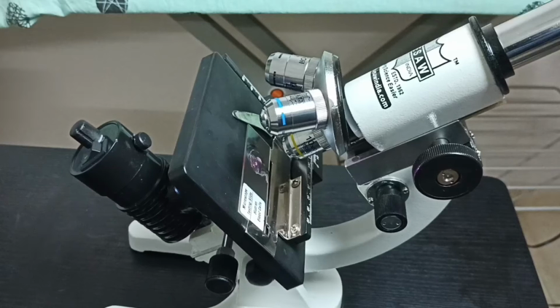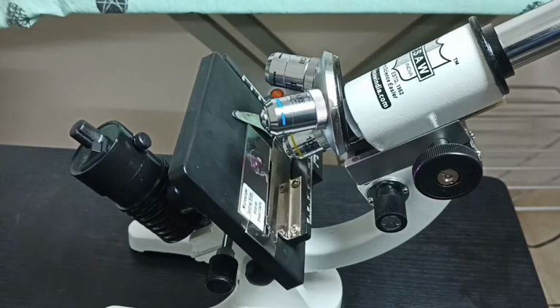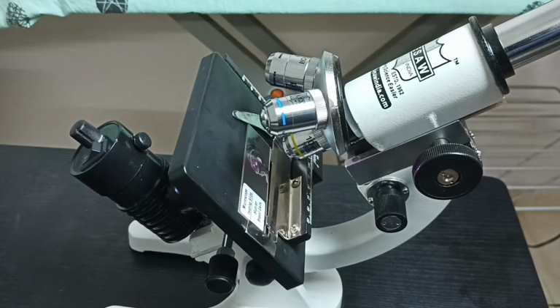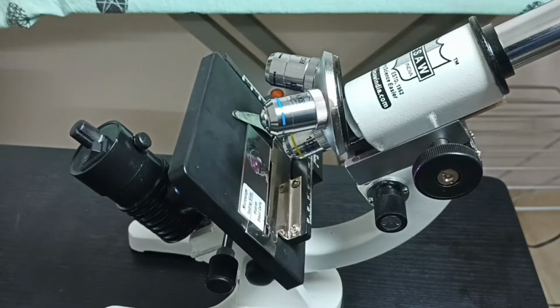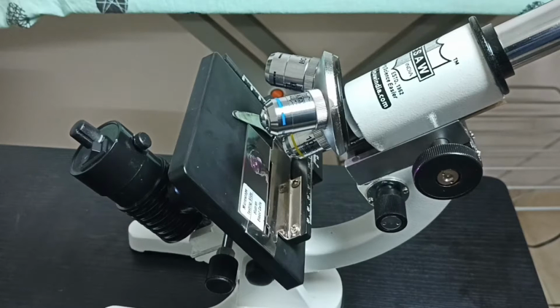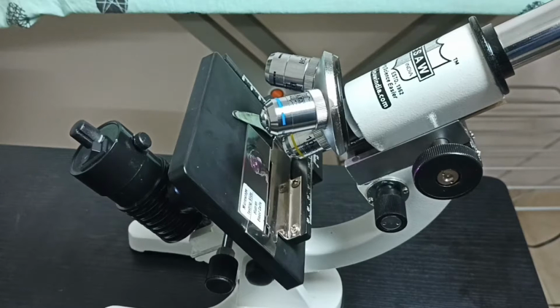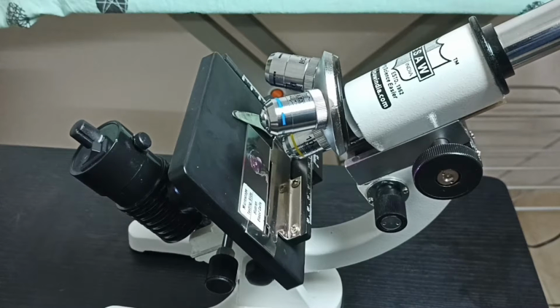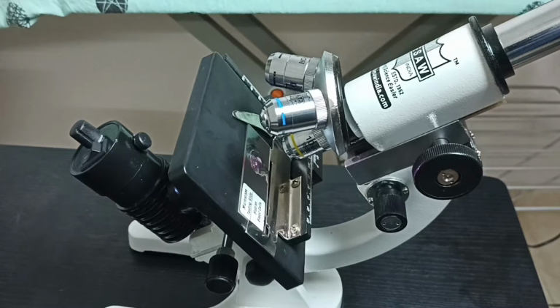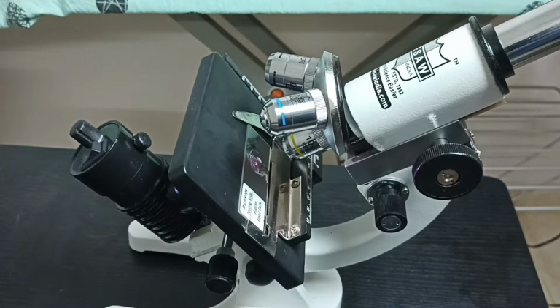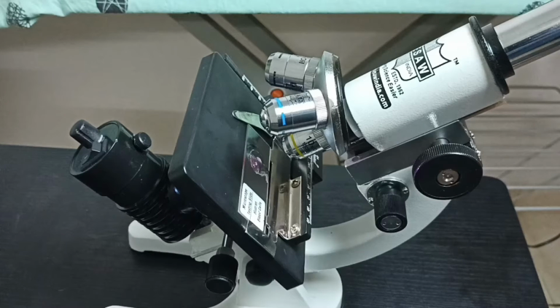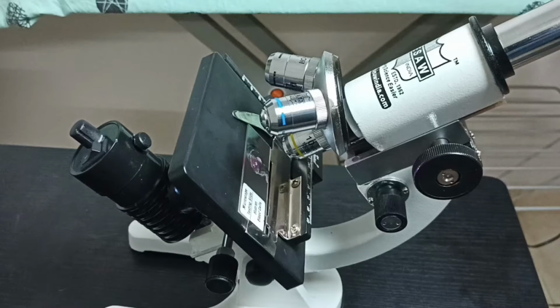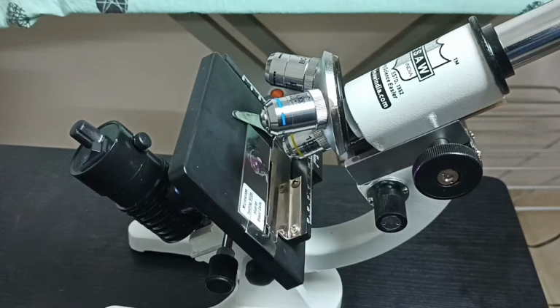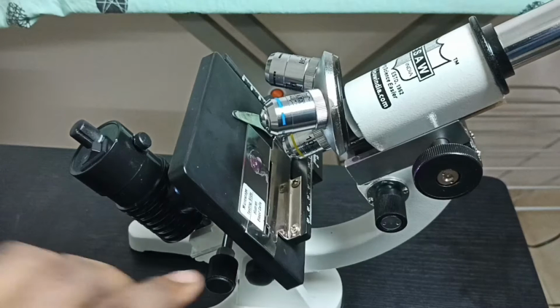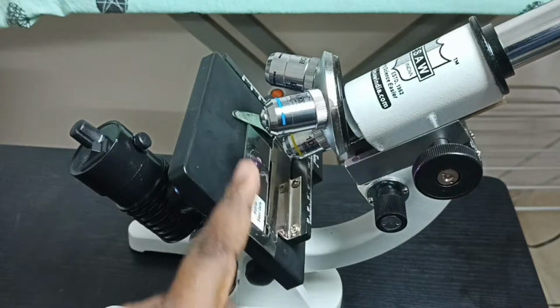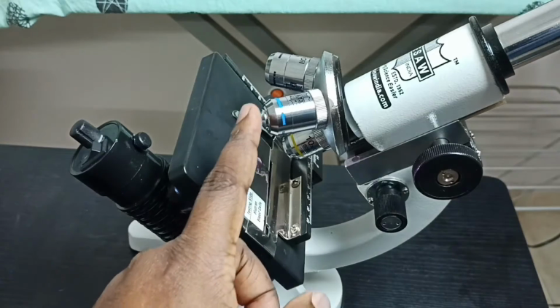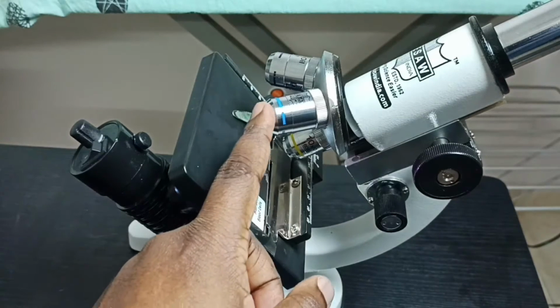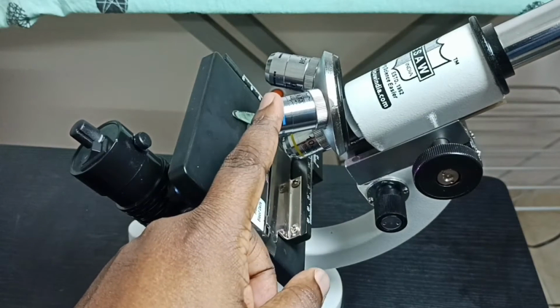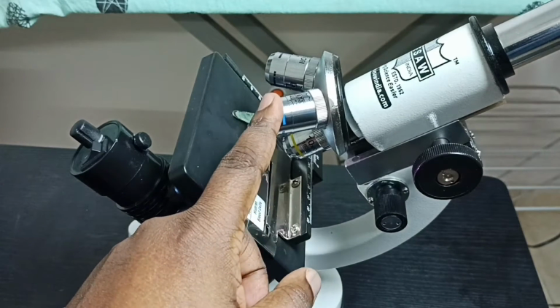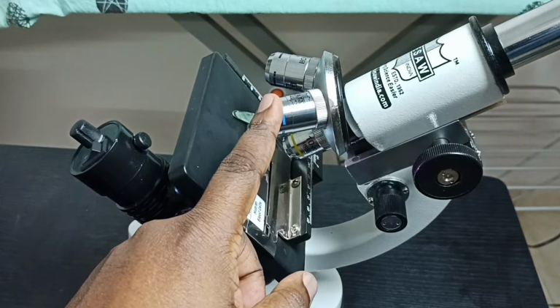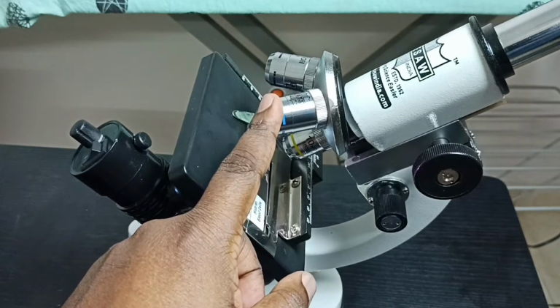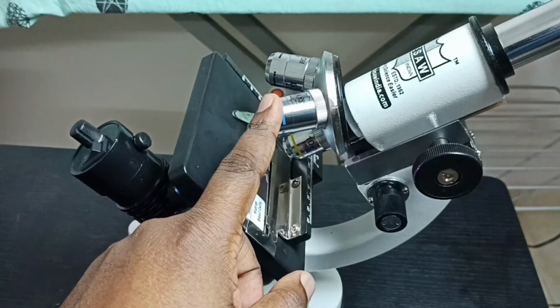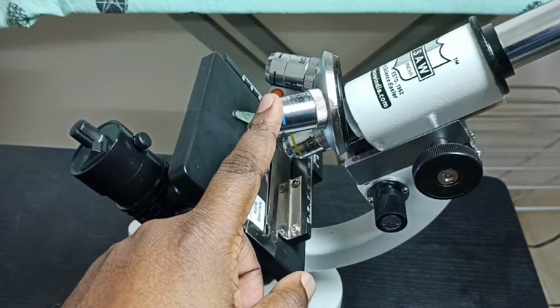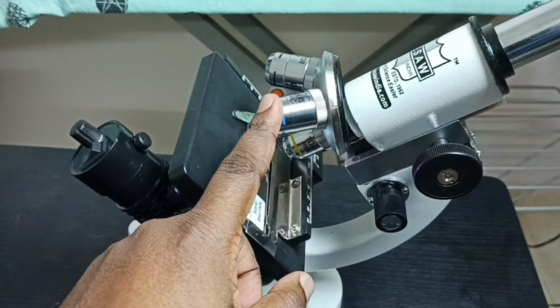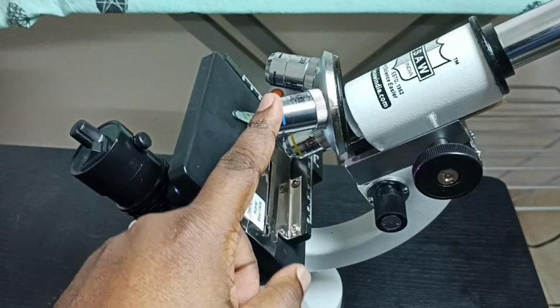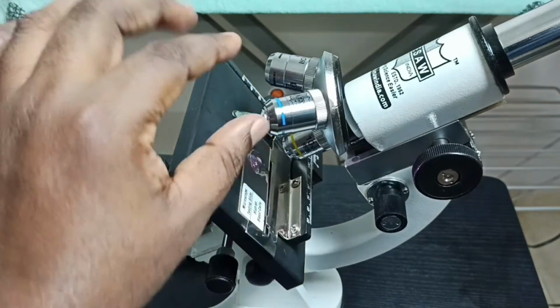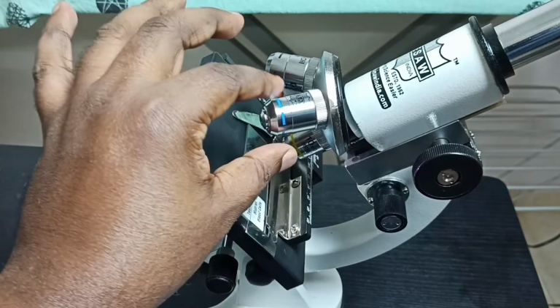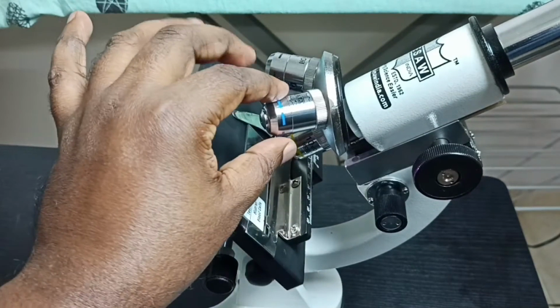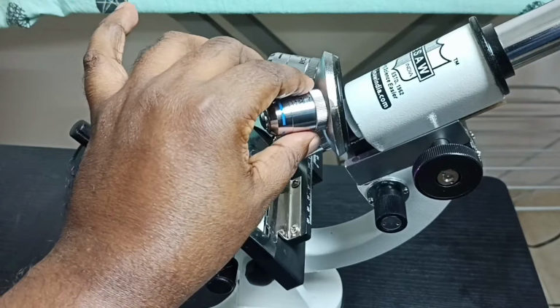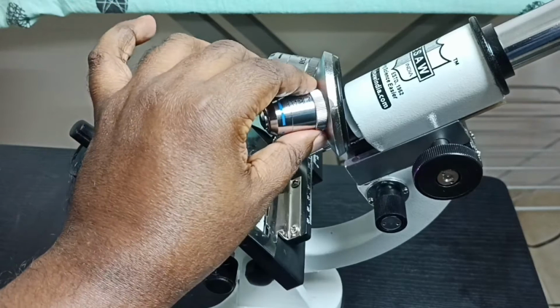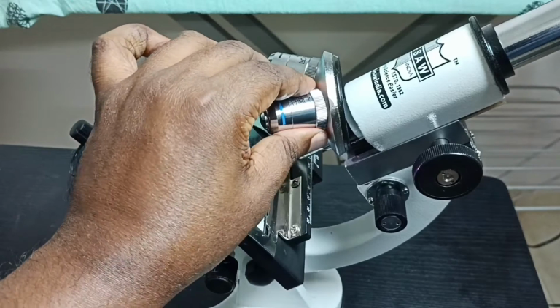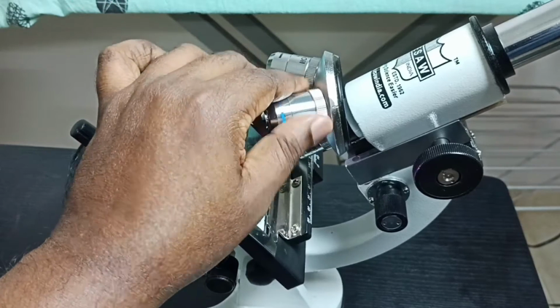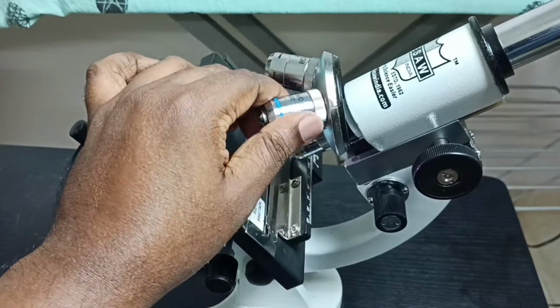Hi friends, this video shows how to clean the objective lens of a microscope. I'm going to clean this objective lens — first let me remove this lens from the microscope.